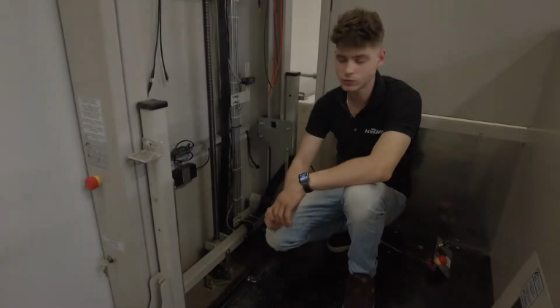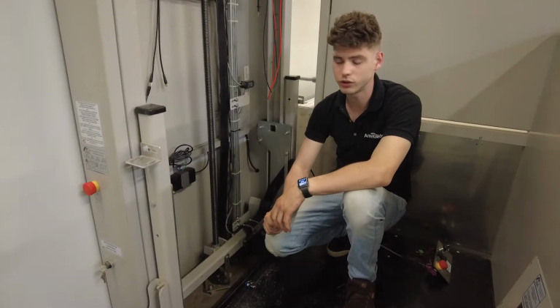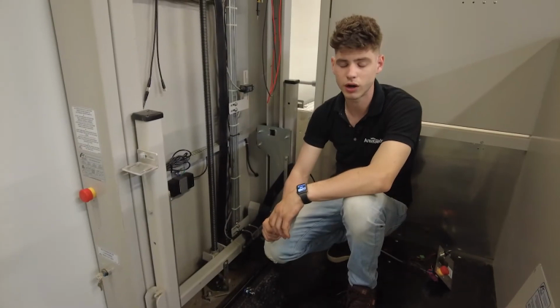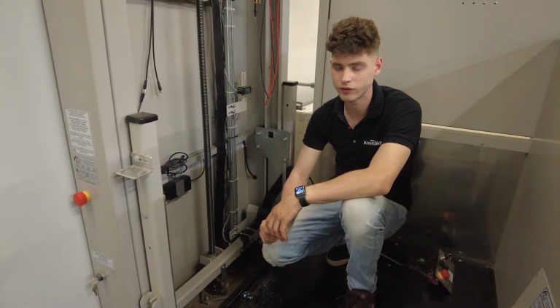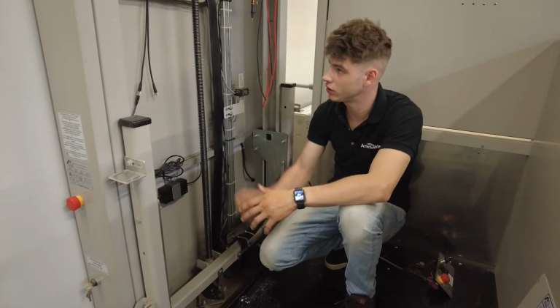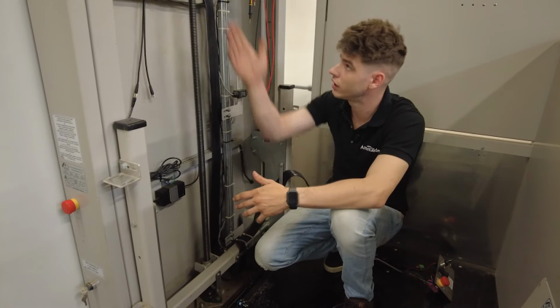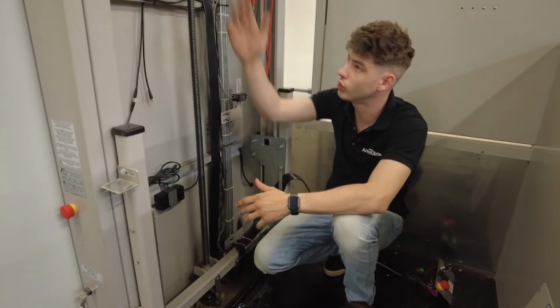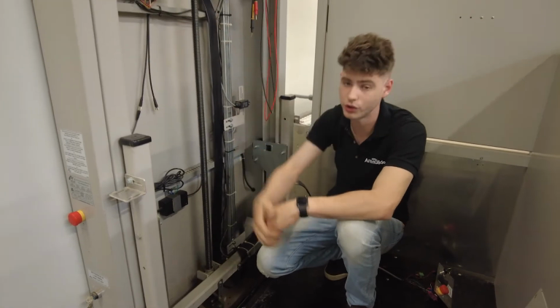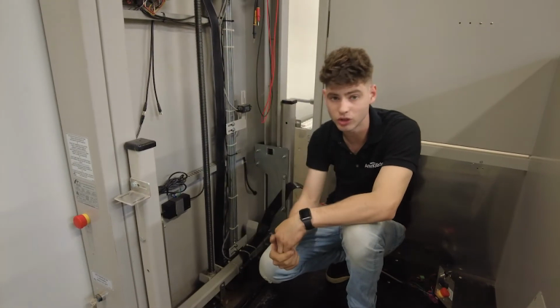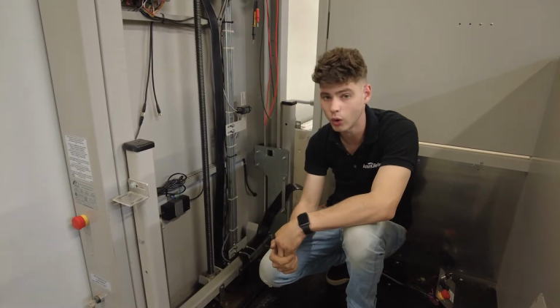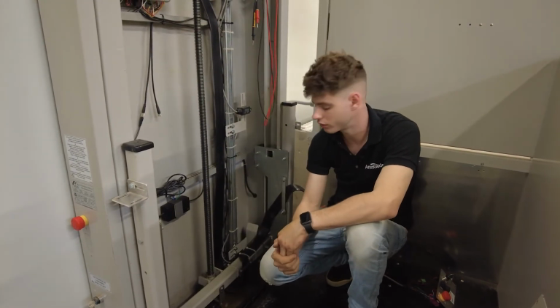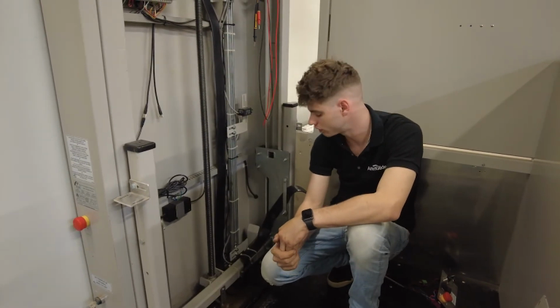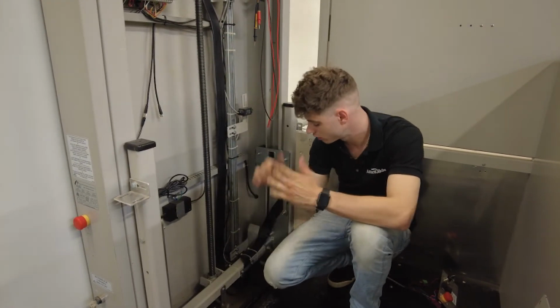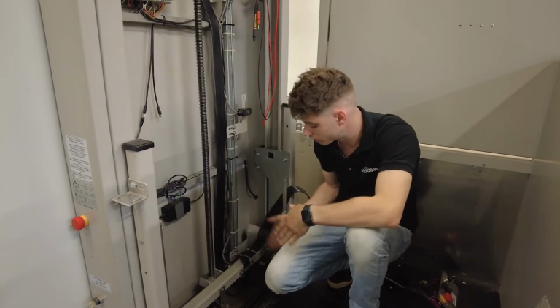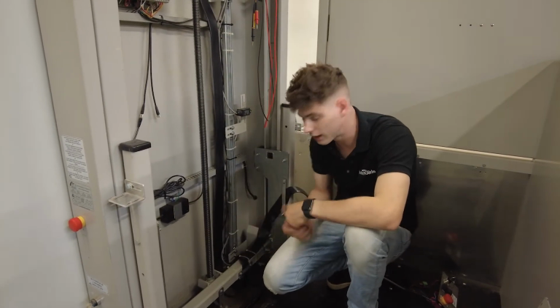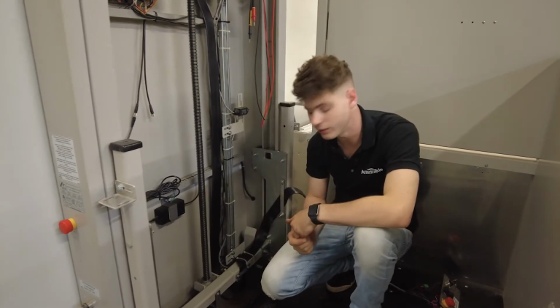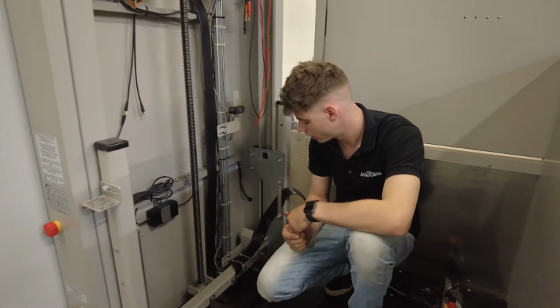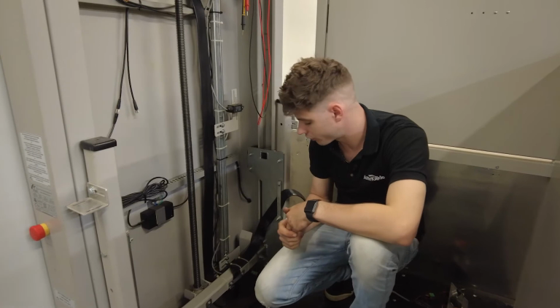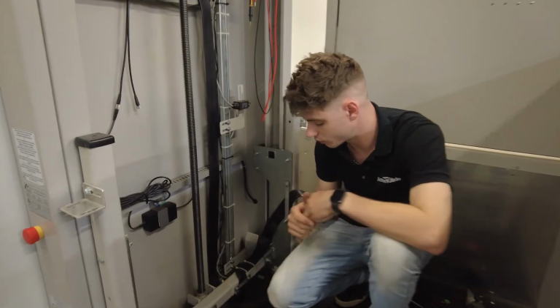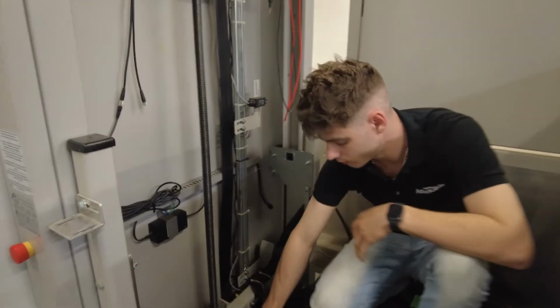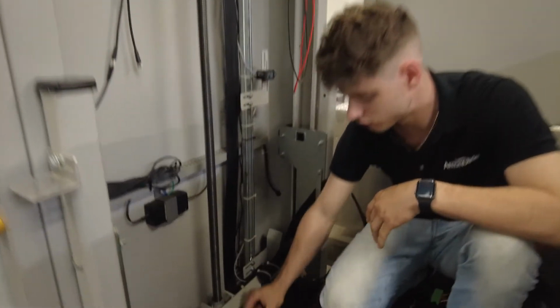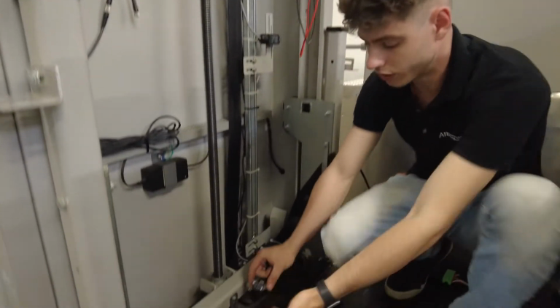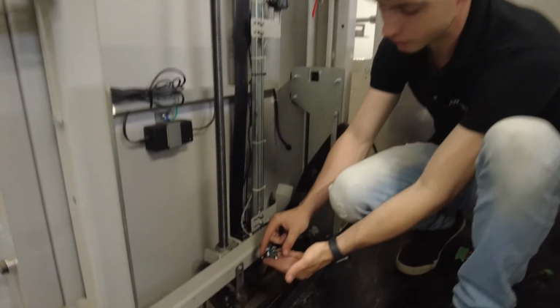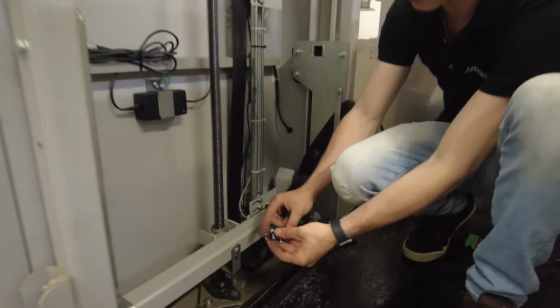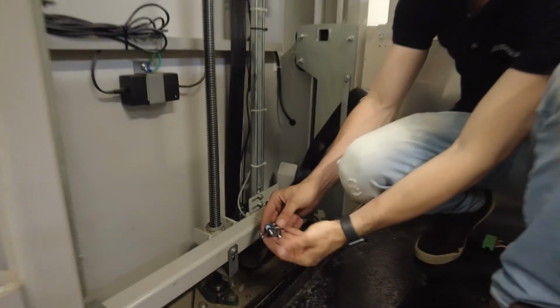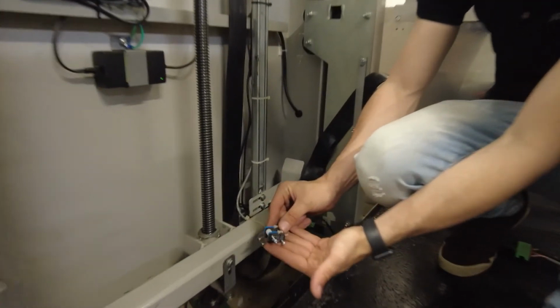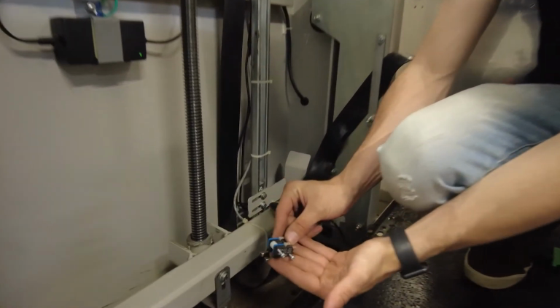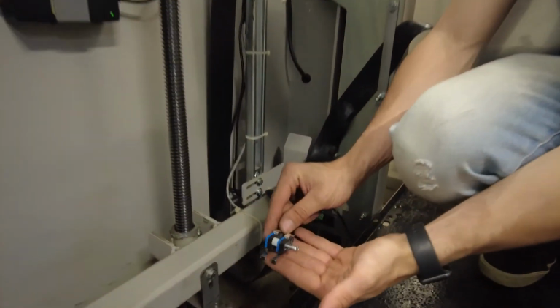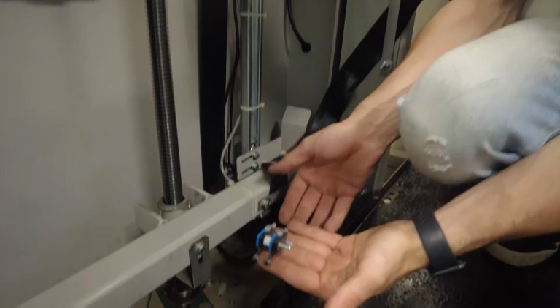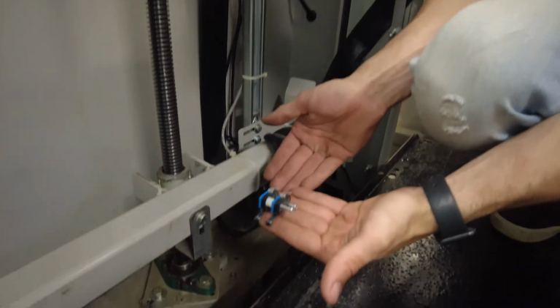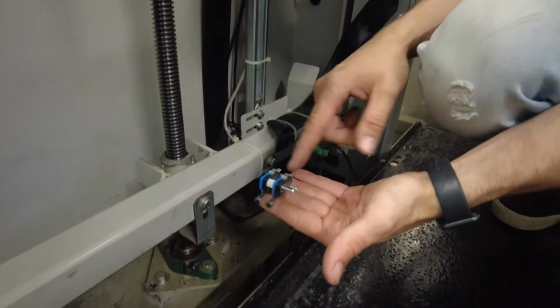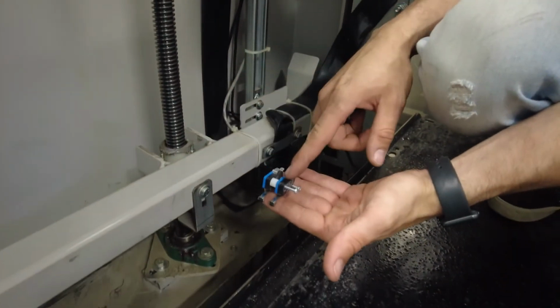If we looked at our underpan circuit and it did have no continuity — so OL on our multimeter — we're going to come back down here and the first thing we're going to look at is the two micro switches, the same ones we looked at earlier for our FO switch, but now we're going to be looking at the front switch.